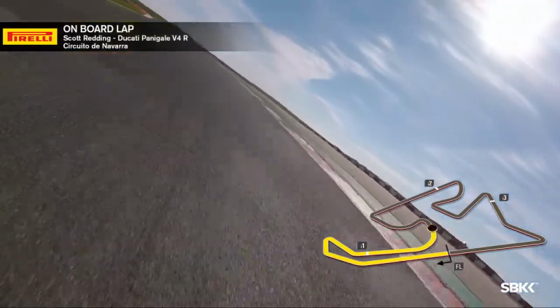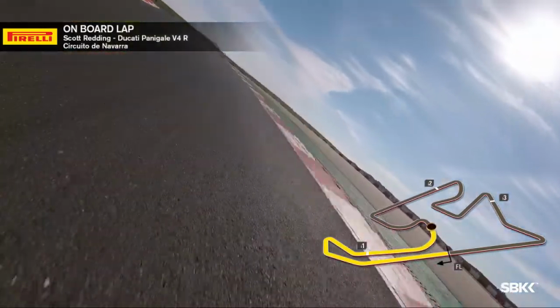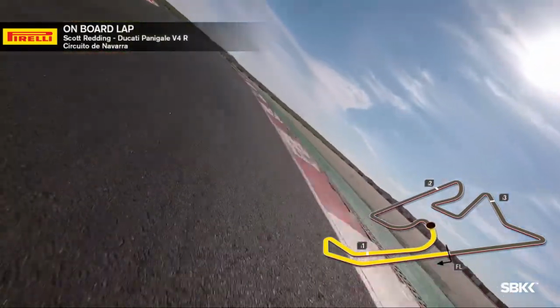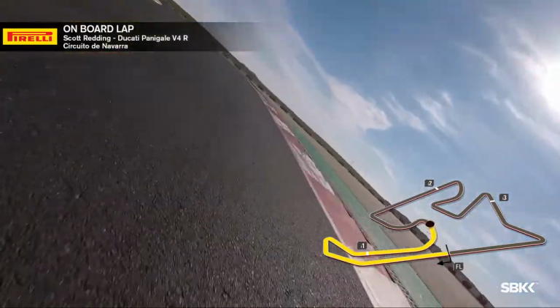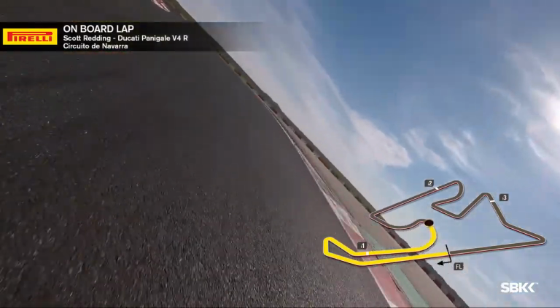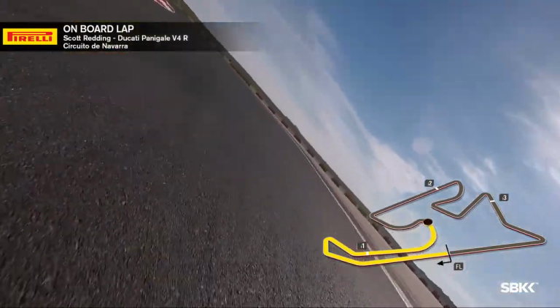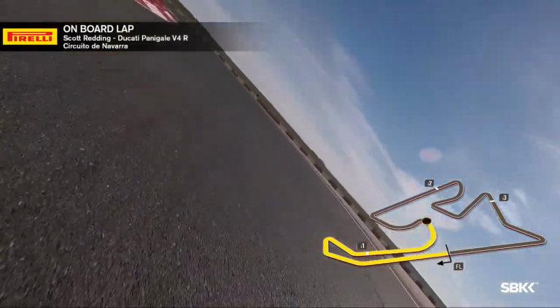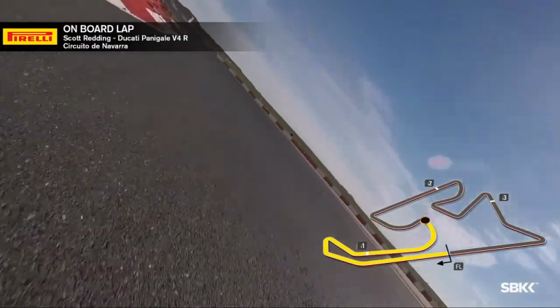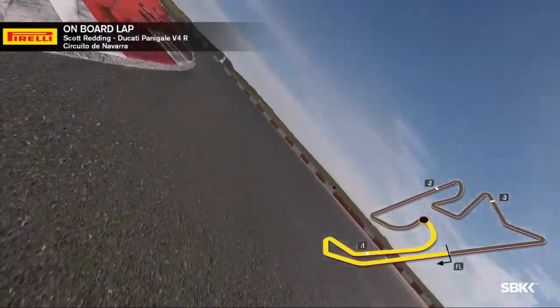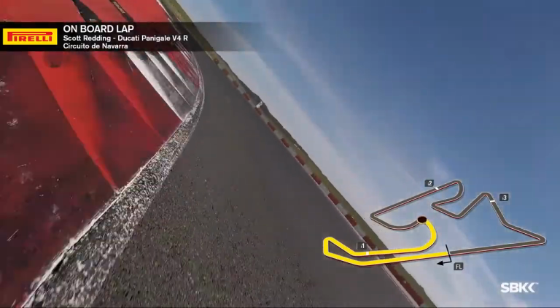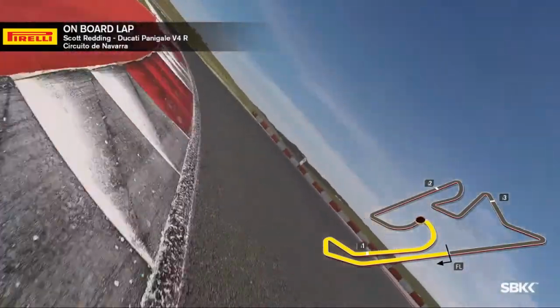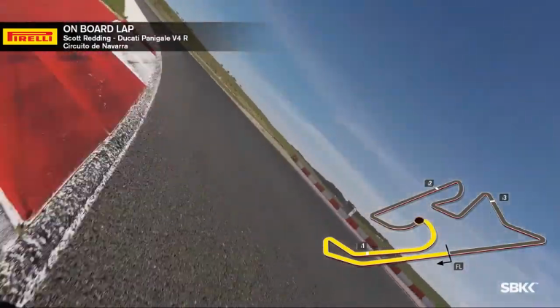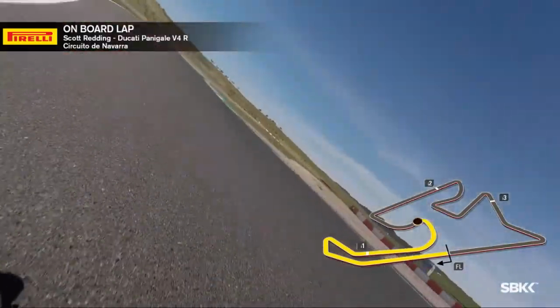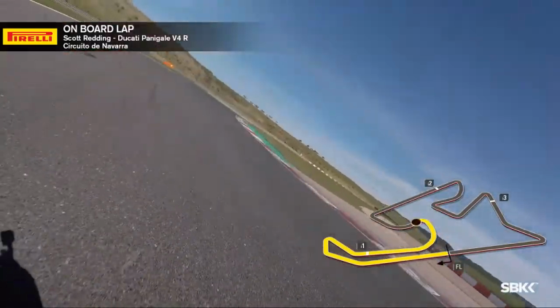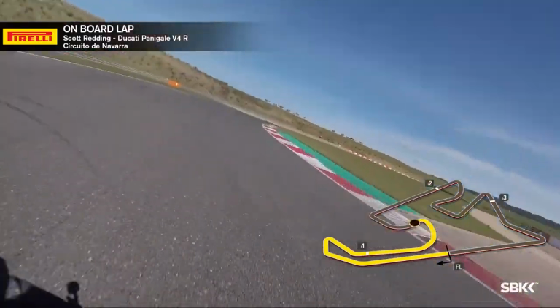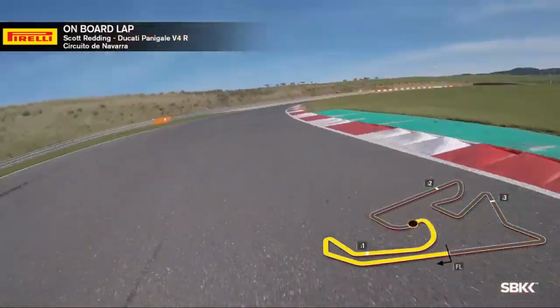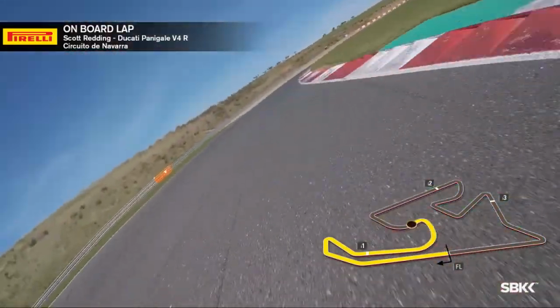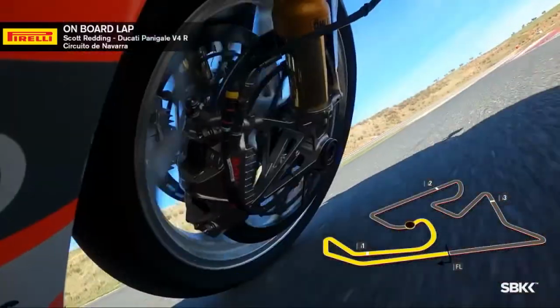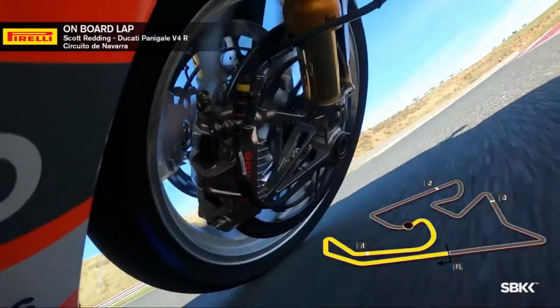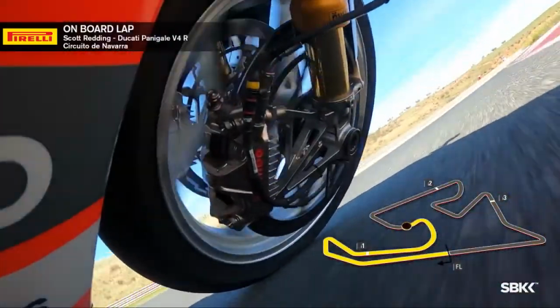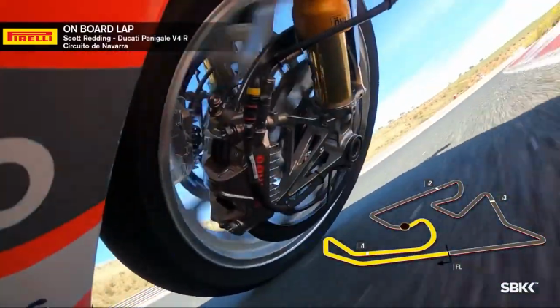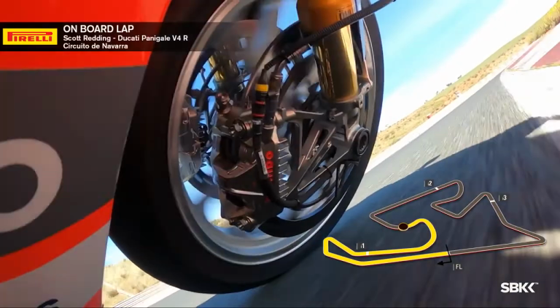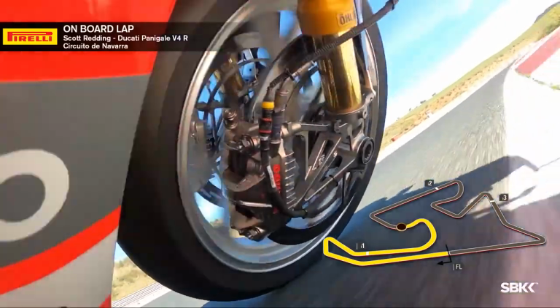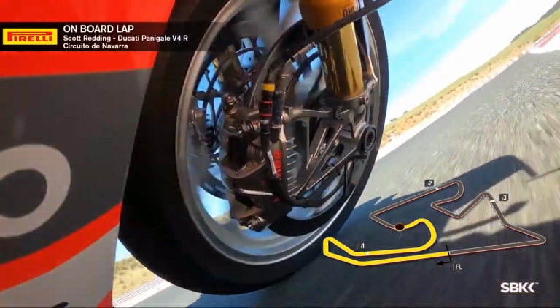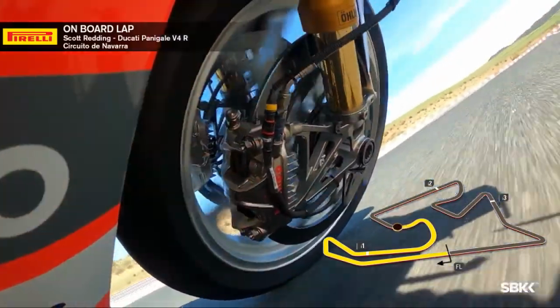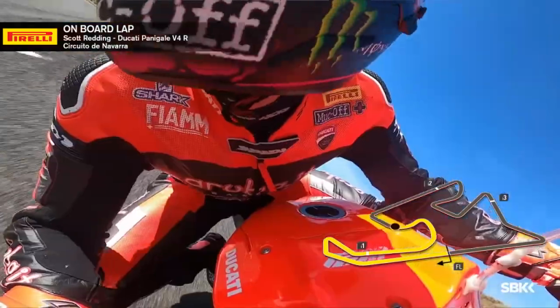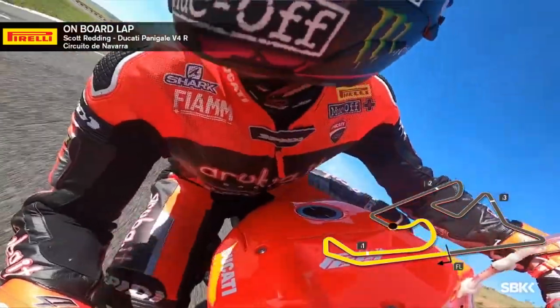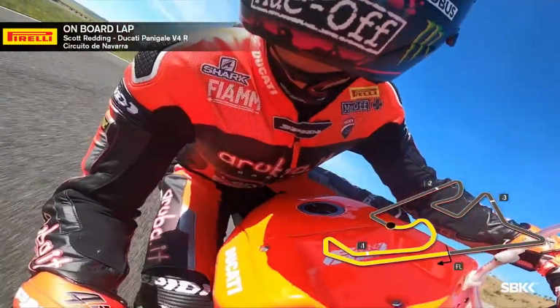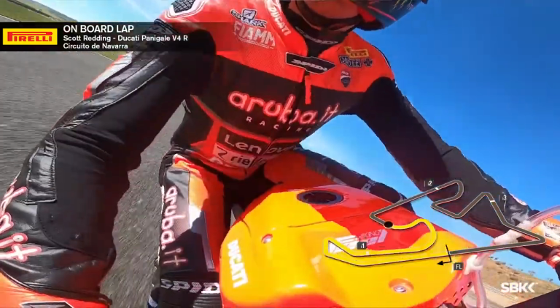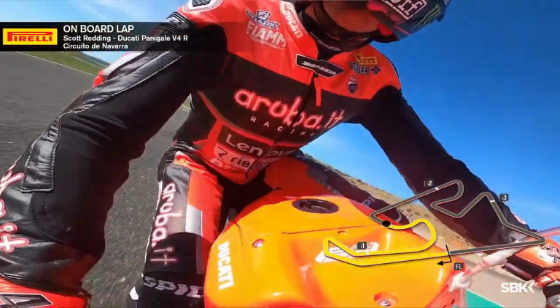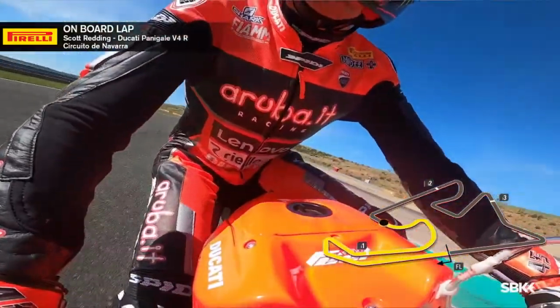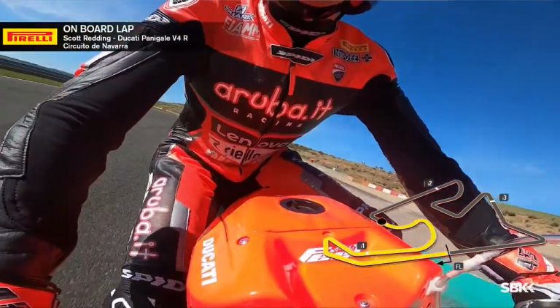Turn five is a bumpy area, but somewhere where choosing a better line can make the difference. You keep on the left side into turn six, moving on to turn seven where it's a very twisty part of the circuit here at Navarra. We drive down shortly into turn eight.